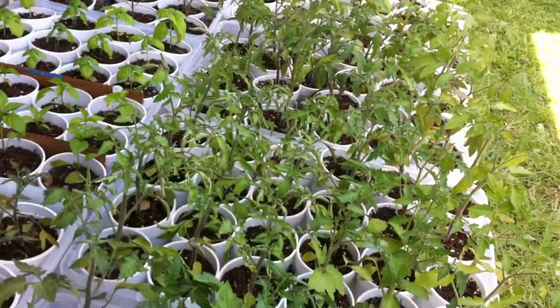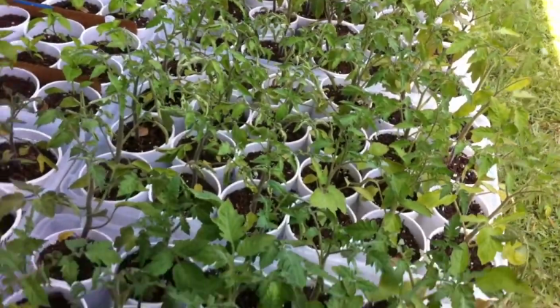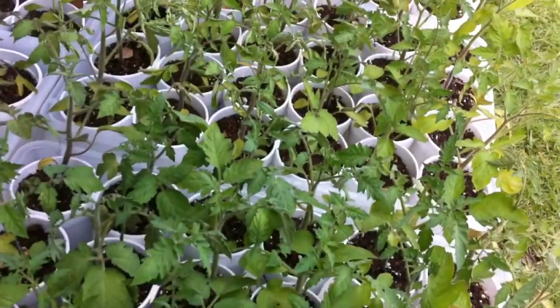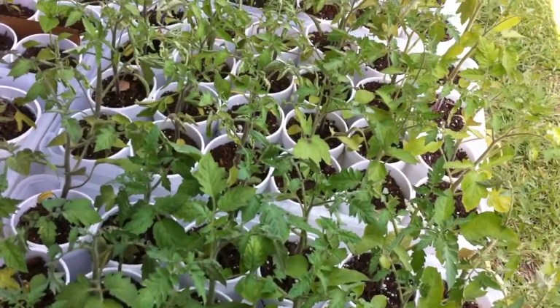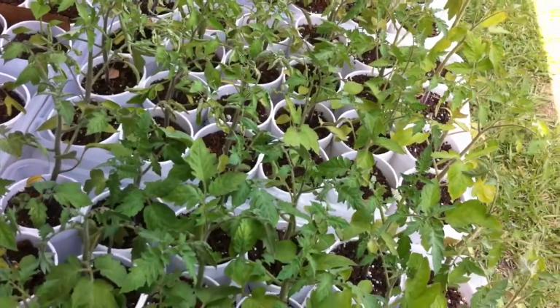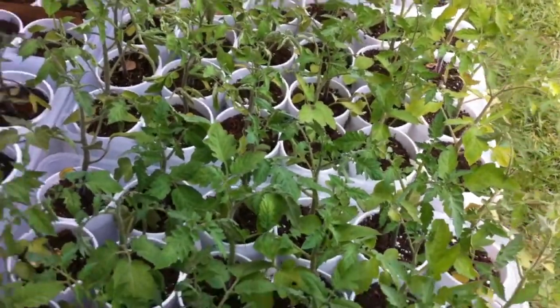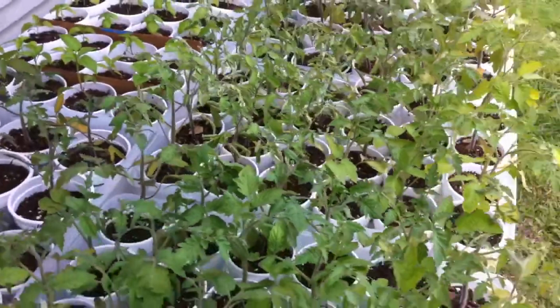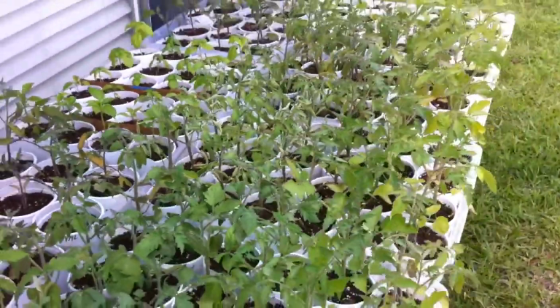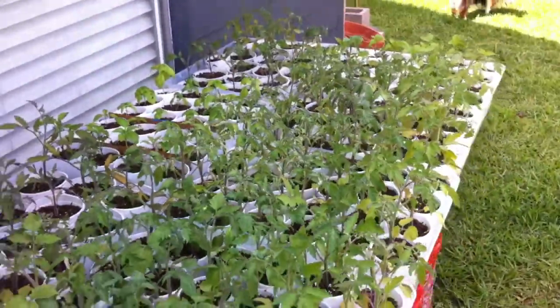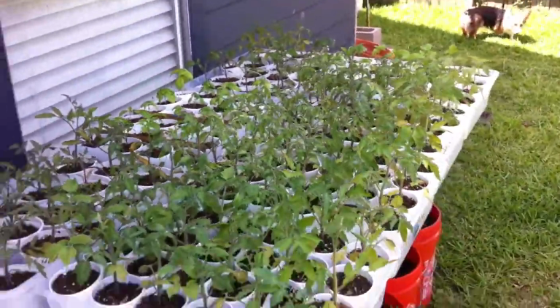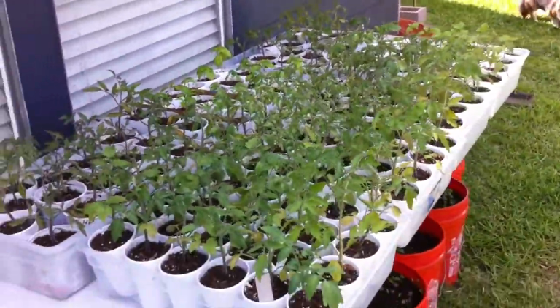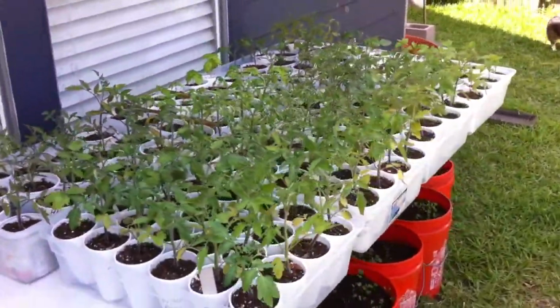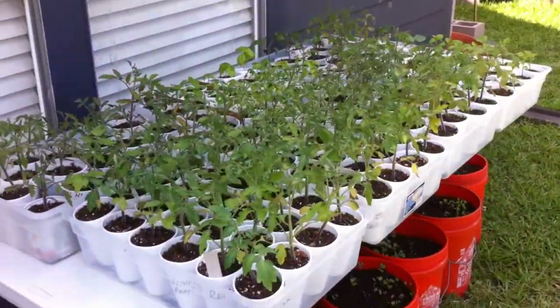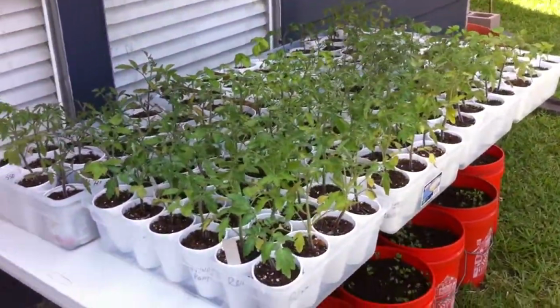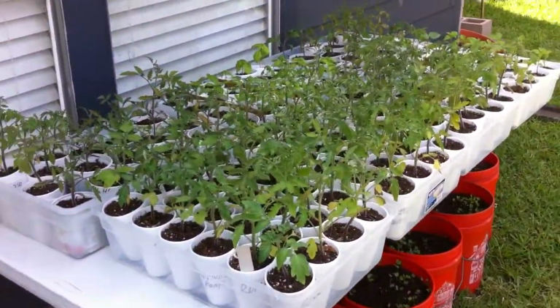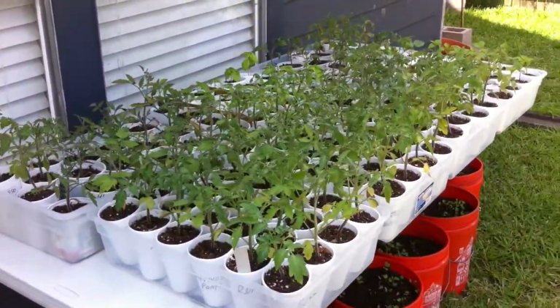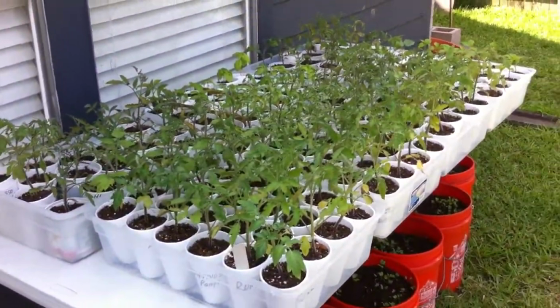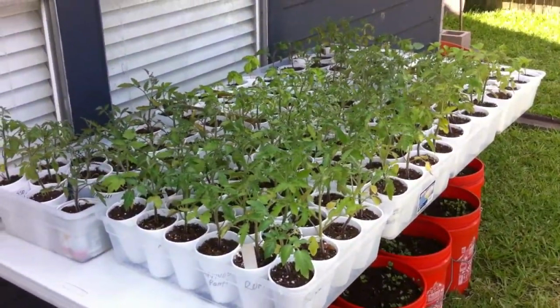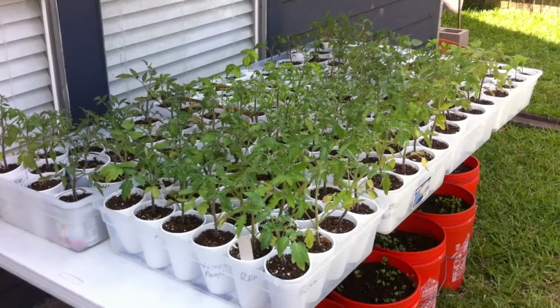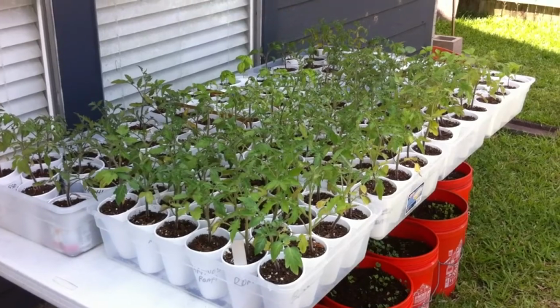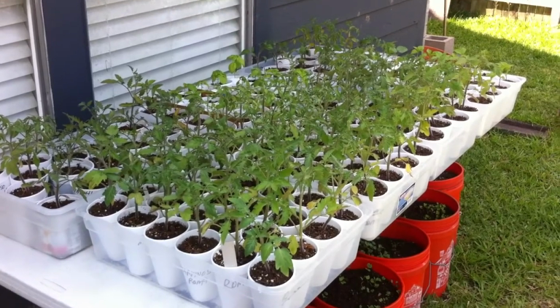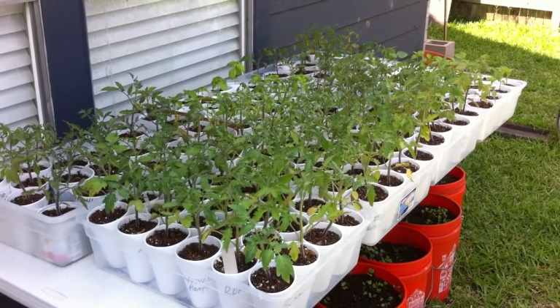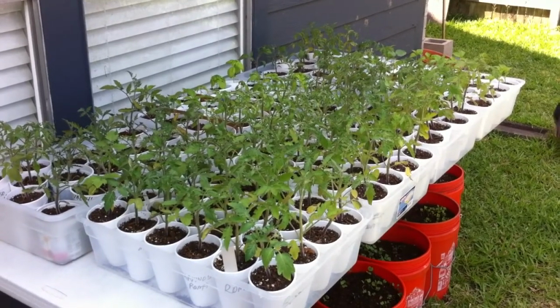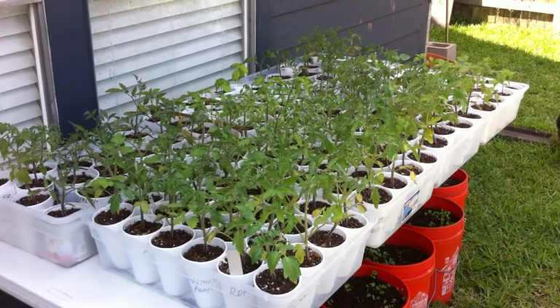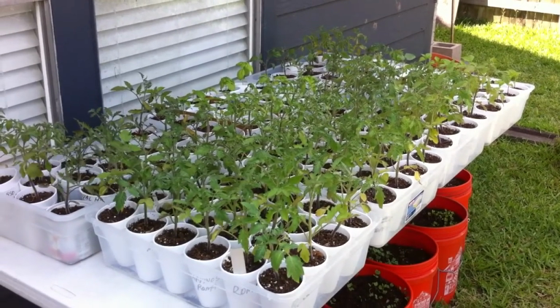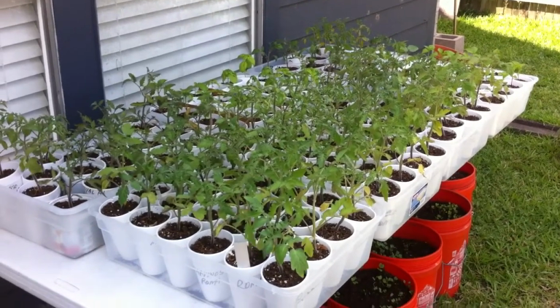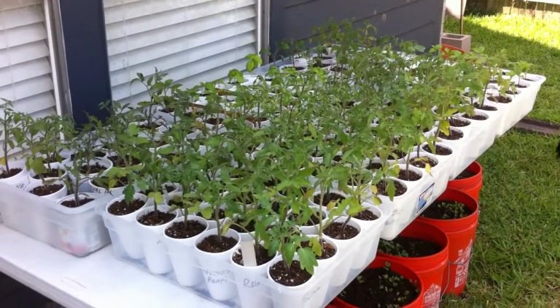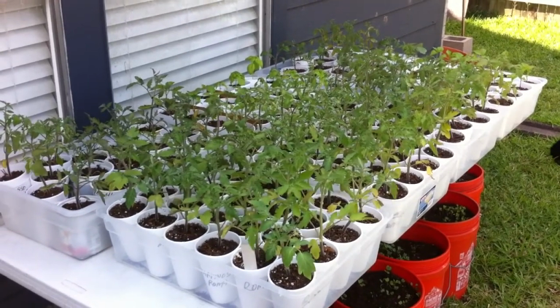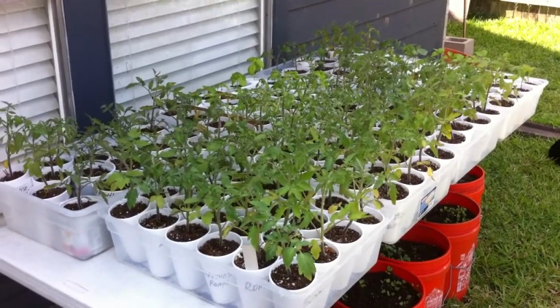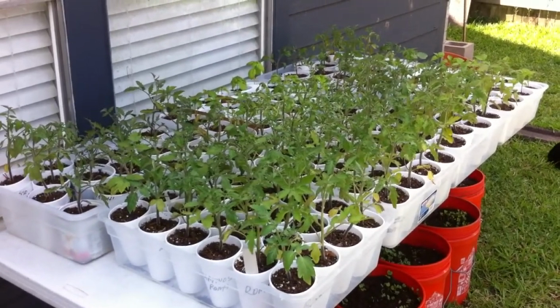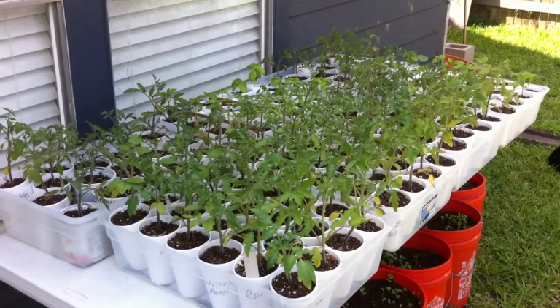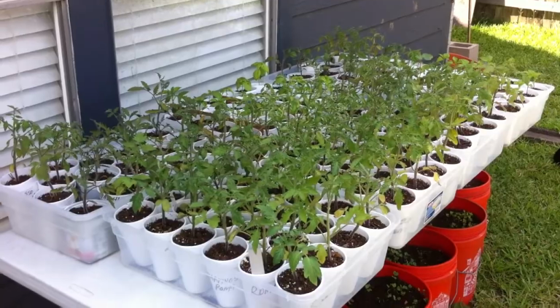These plants are going to be planted this weekend. This is the end of week four — actually I'm one day early, so this is 27 days into our growing season. And that's the update.